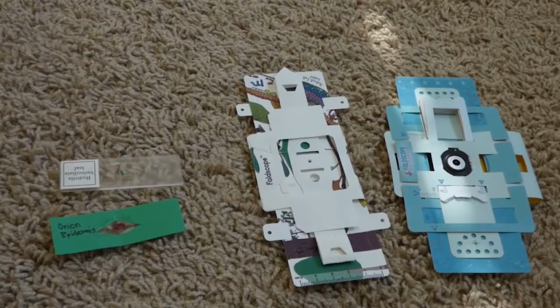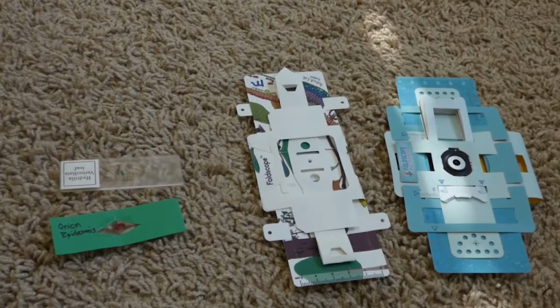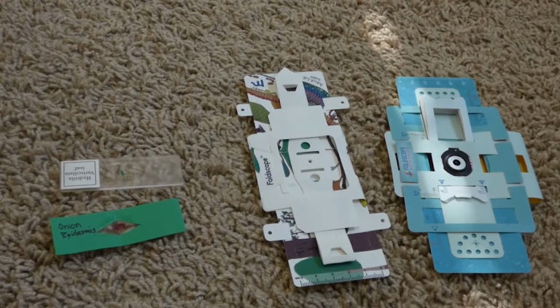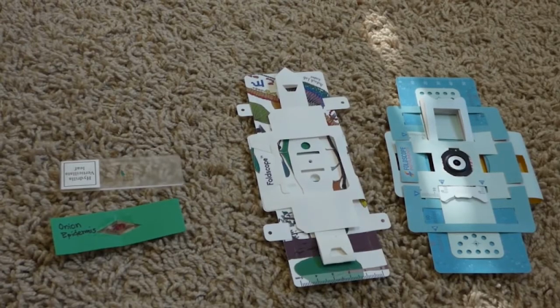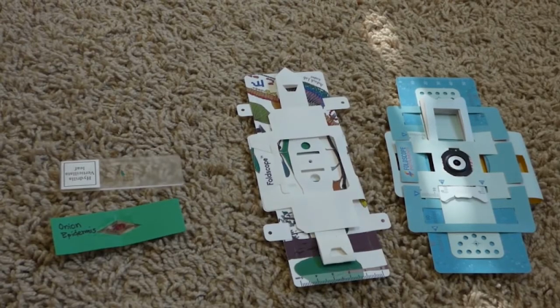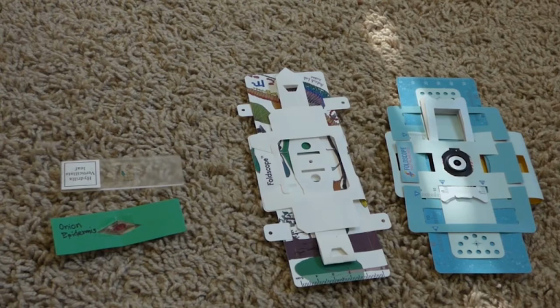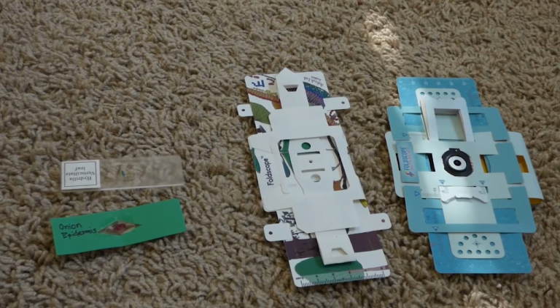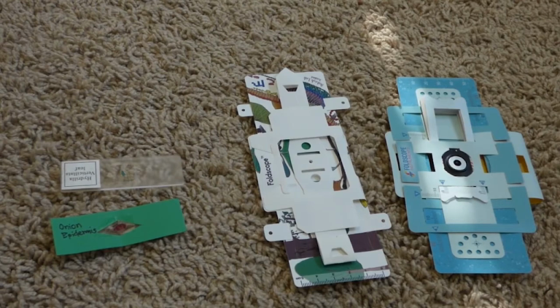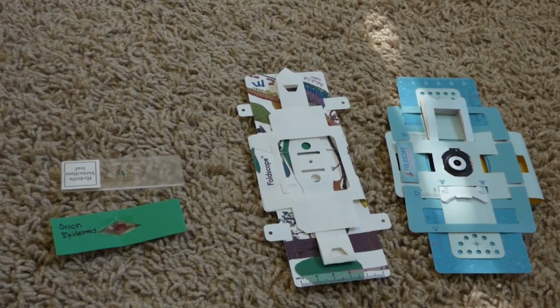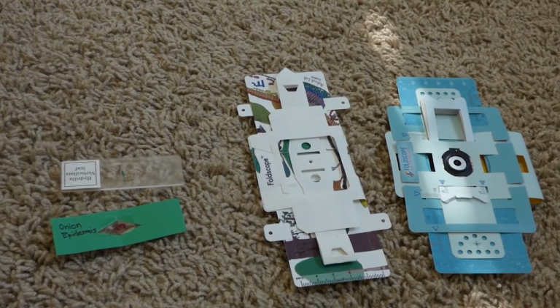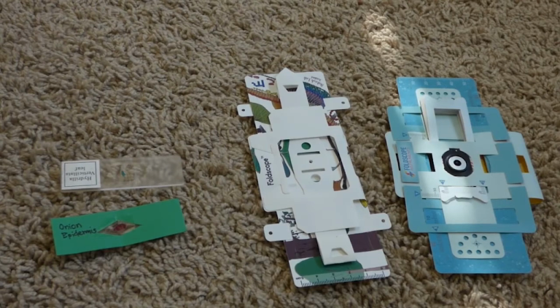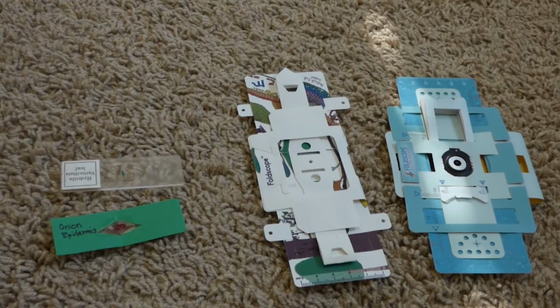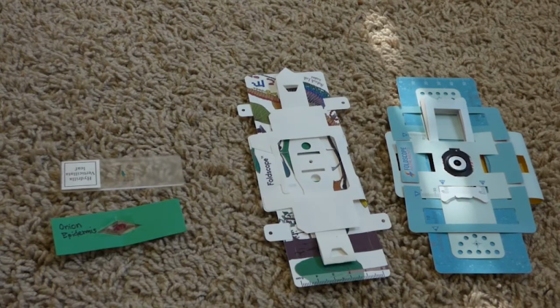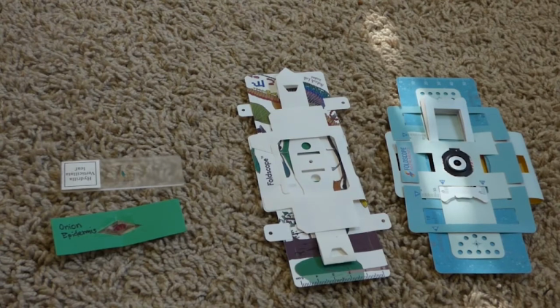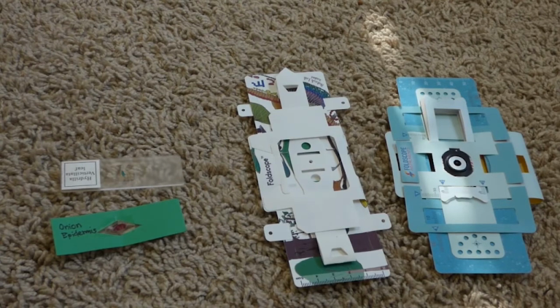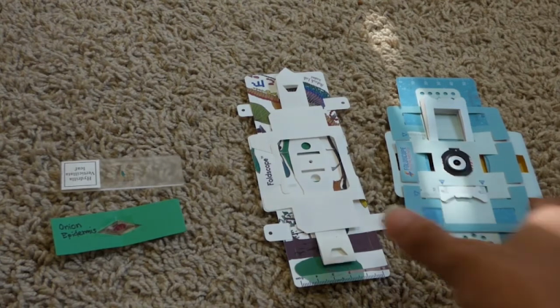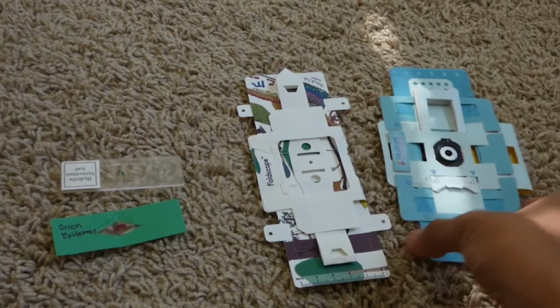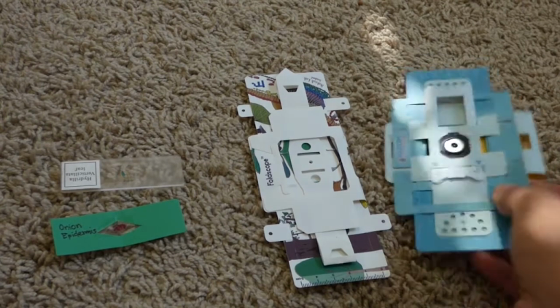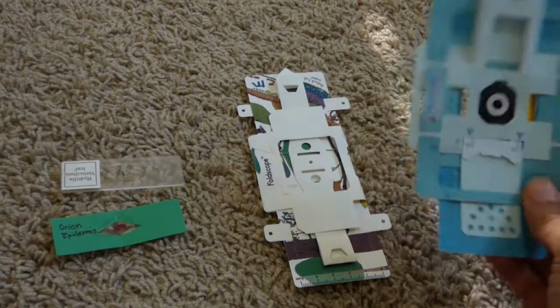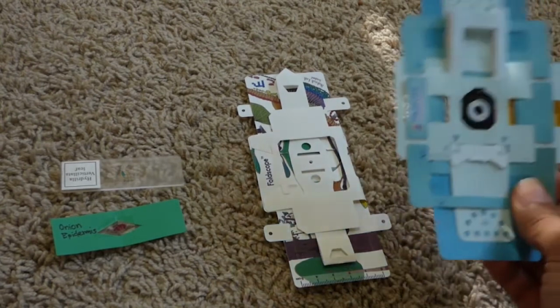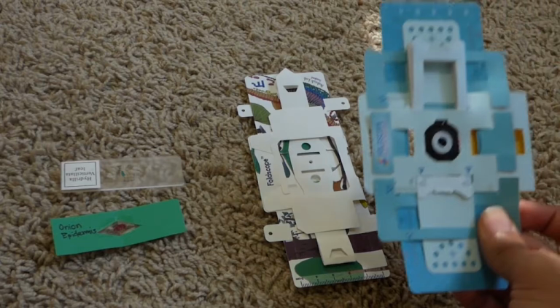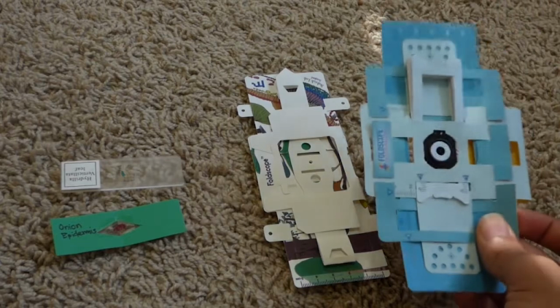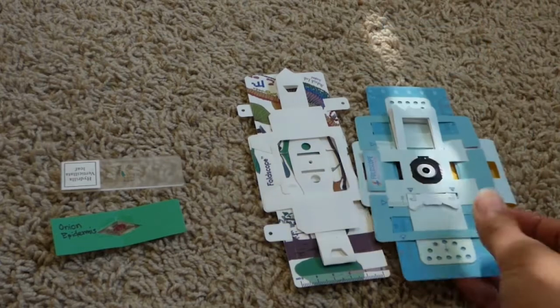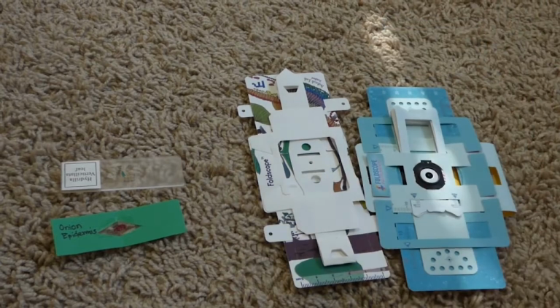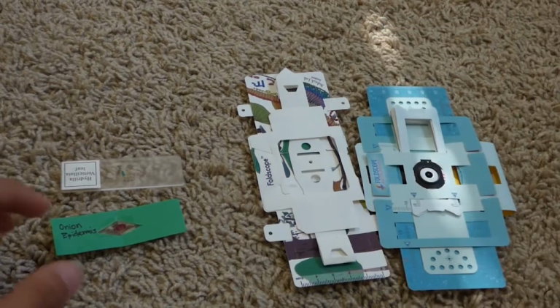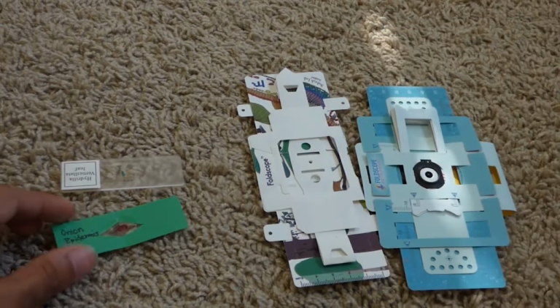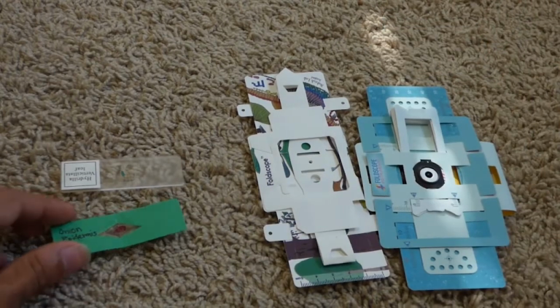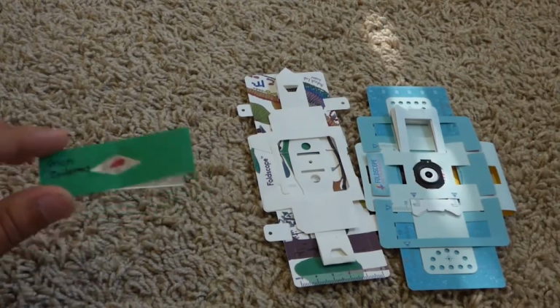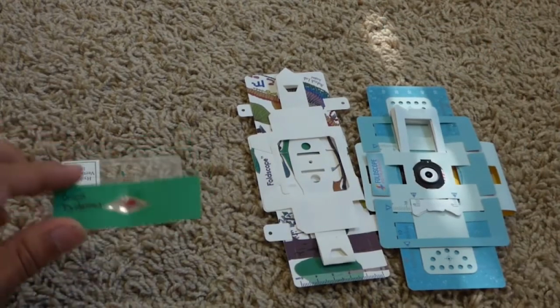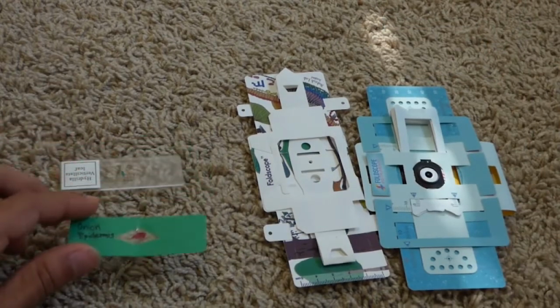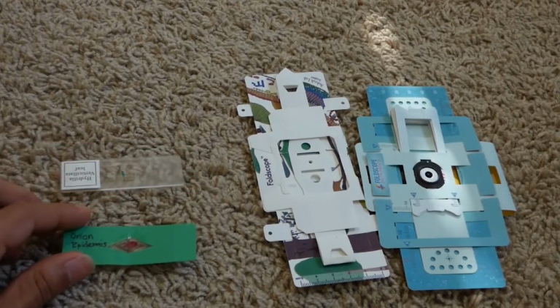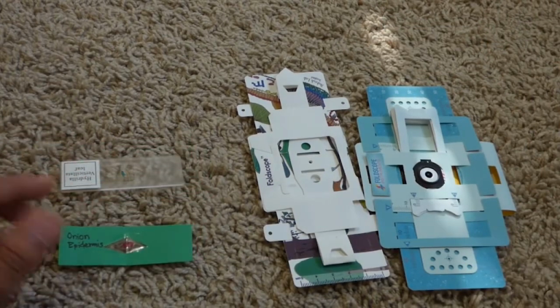First off, let's look at the materials that are required. We're going to need our Foldscope, along with the different types of slides that we're trying to look at.